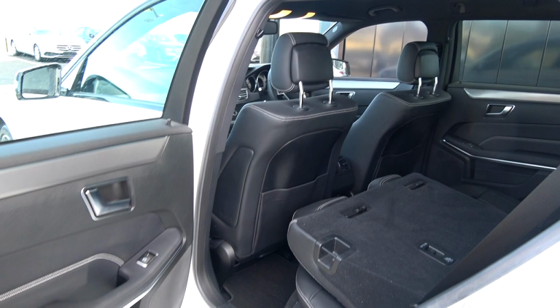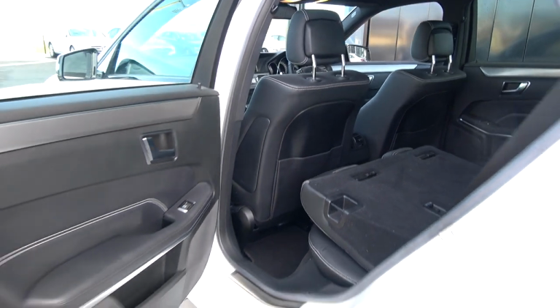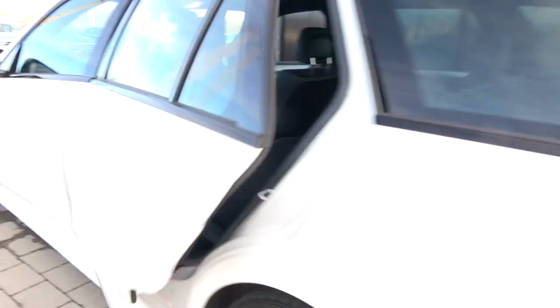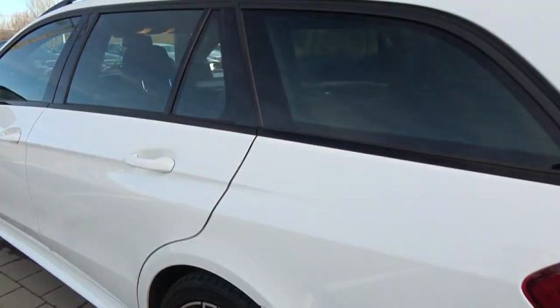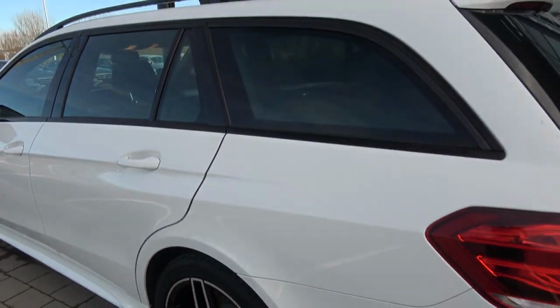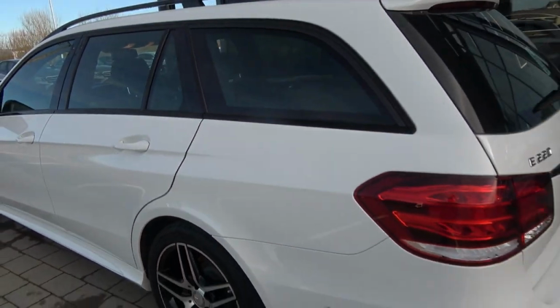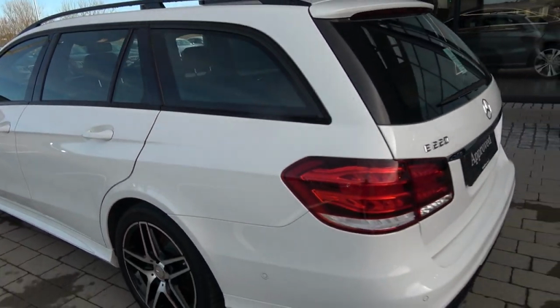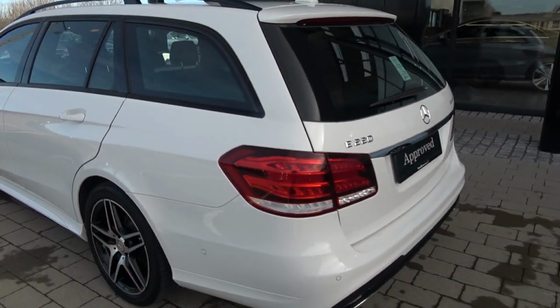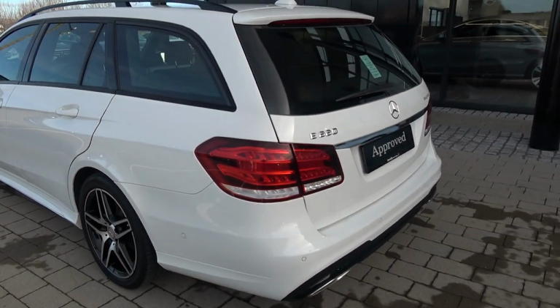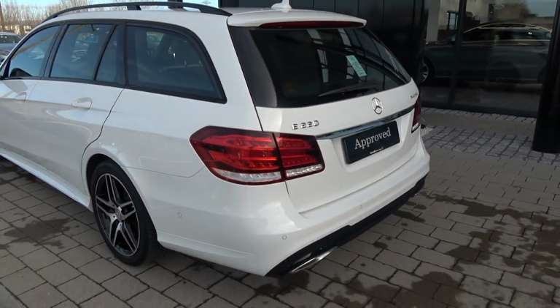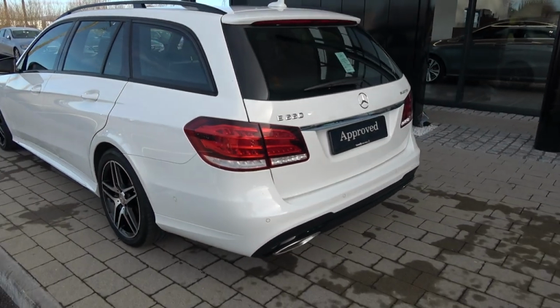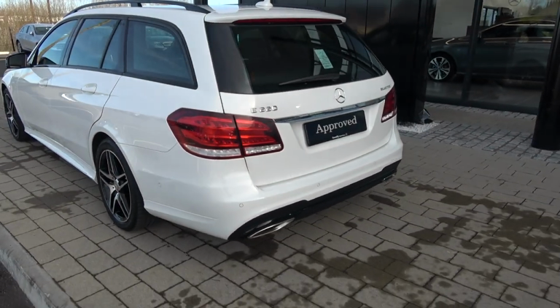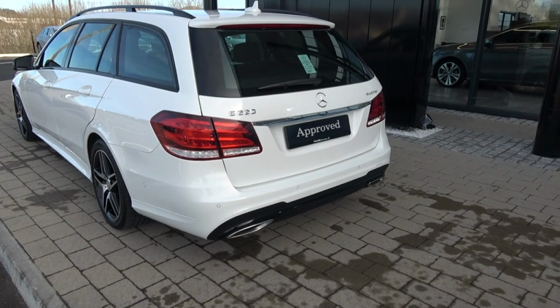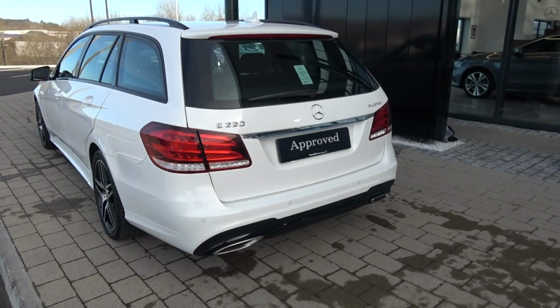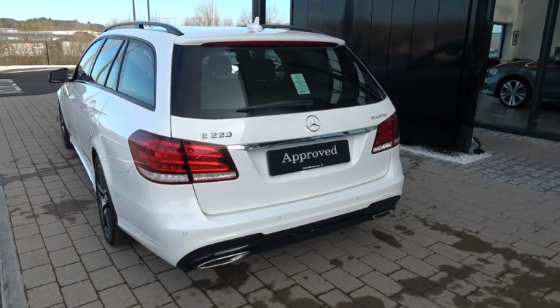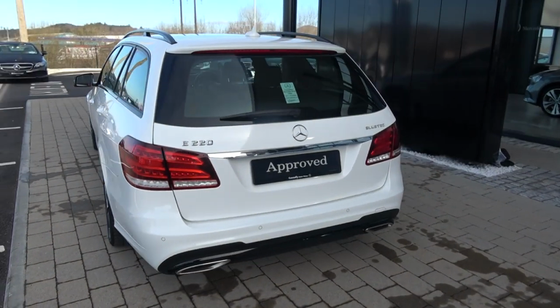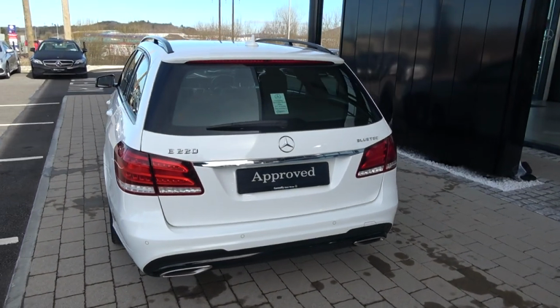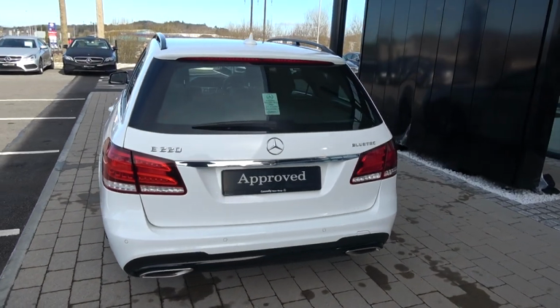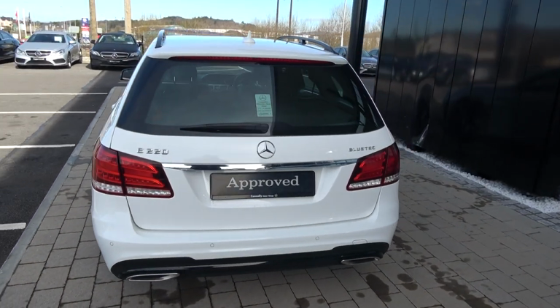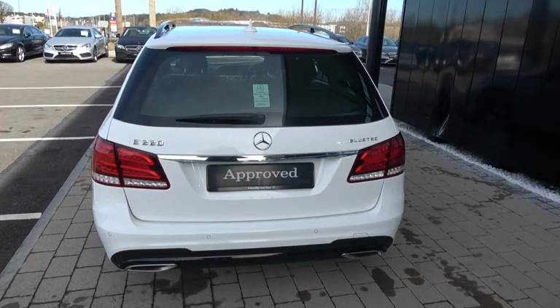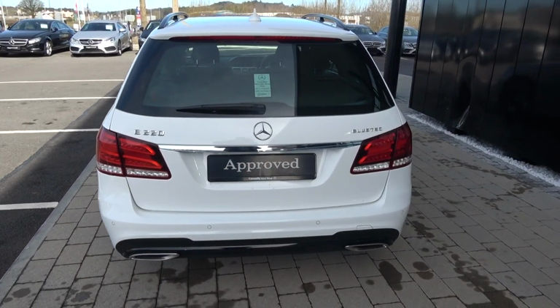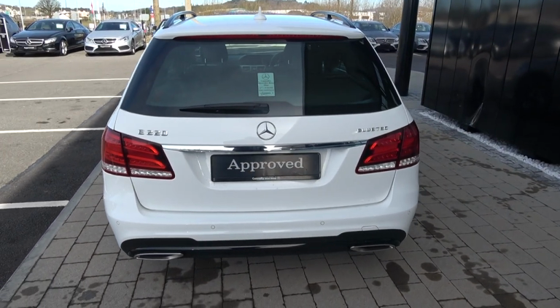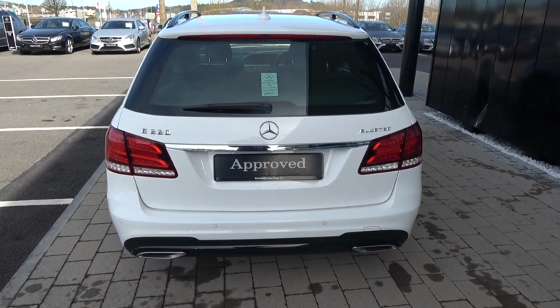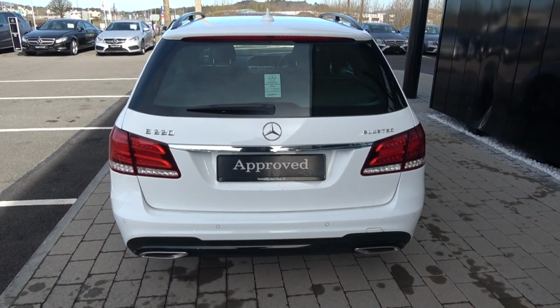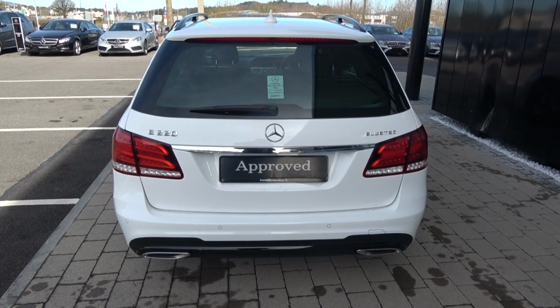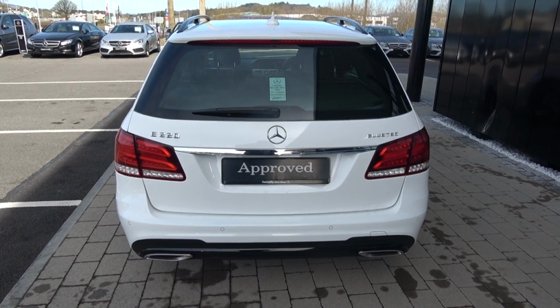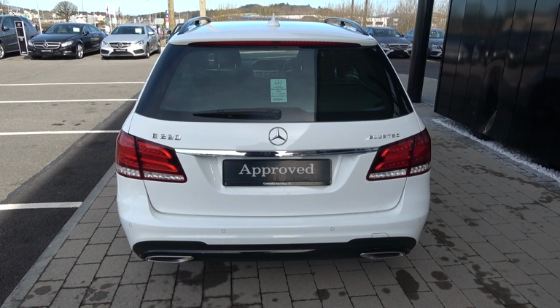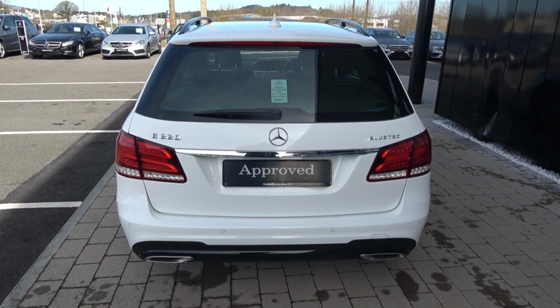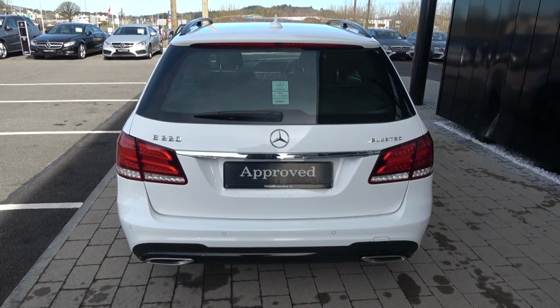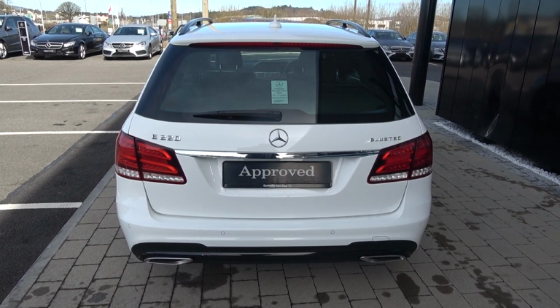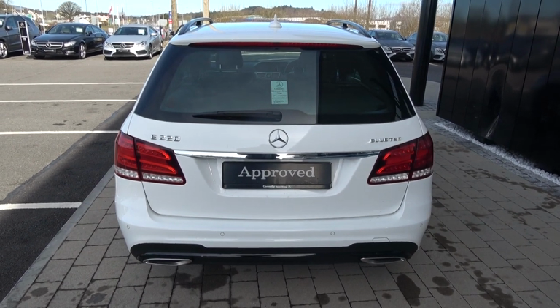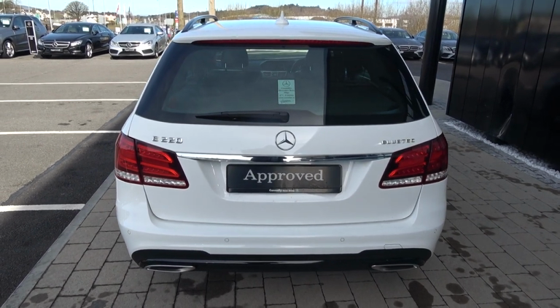Continuing to the exterior on offer to the rear, we have your Stardust LED tailgate lights, rear parking sensors, and that high-gloss black trim on offer on your lower rear bumper, with chrome-tip finish on your exhaust.